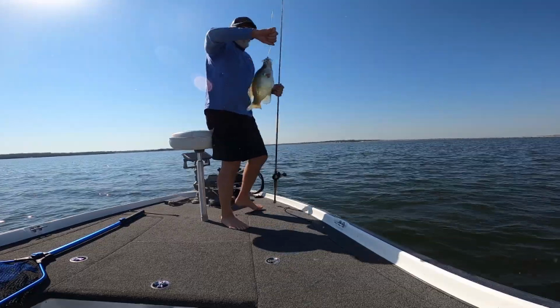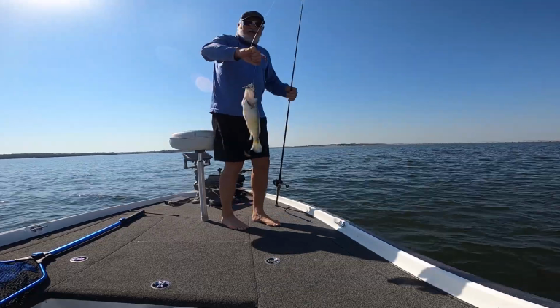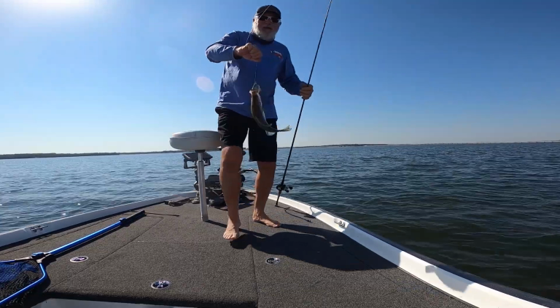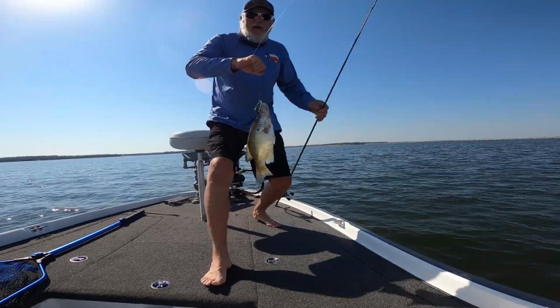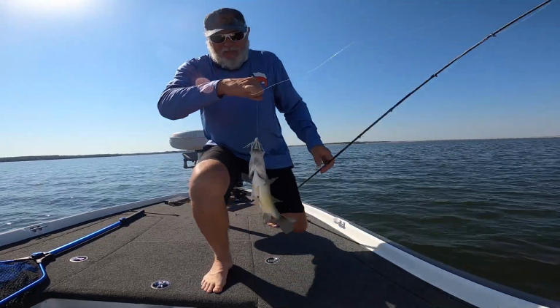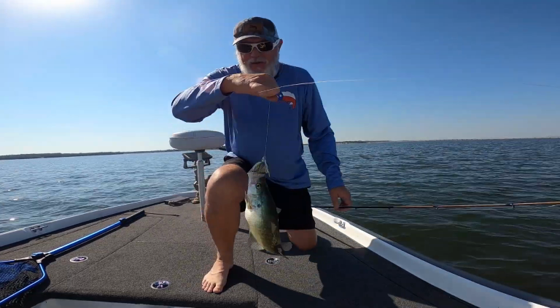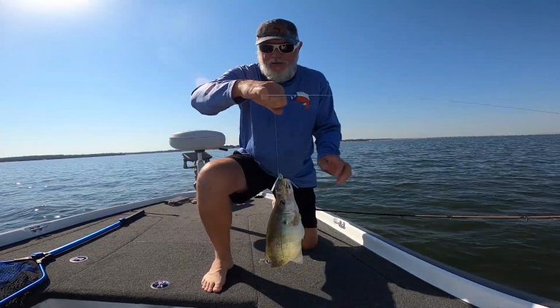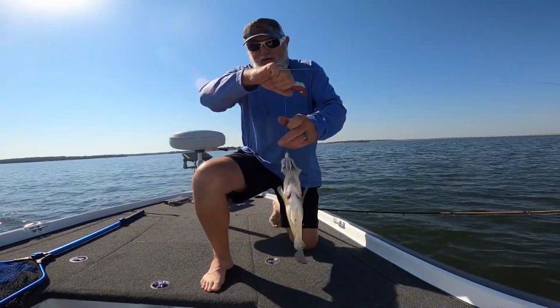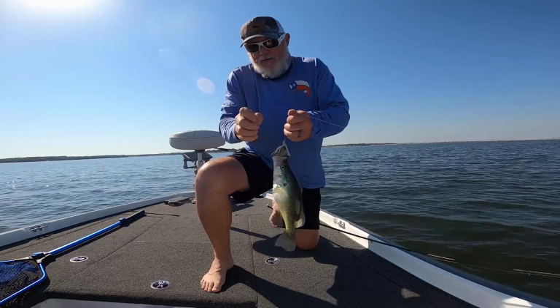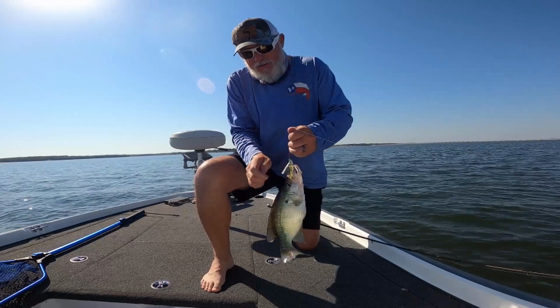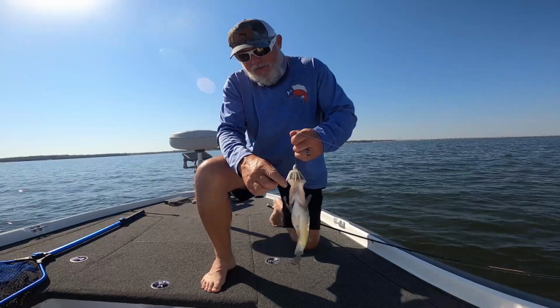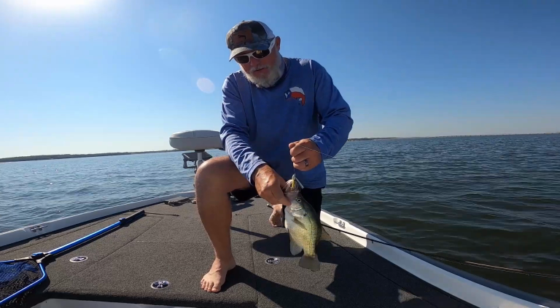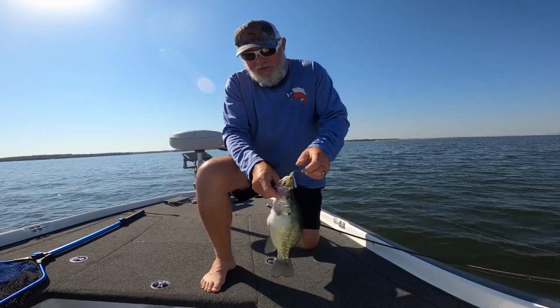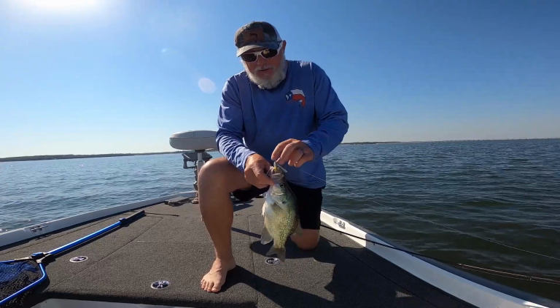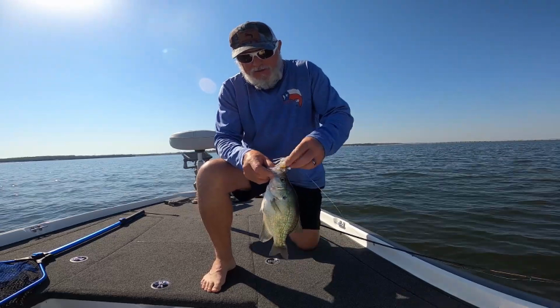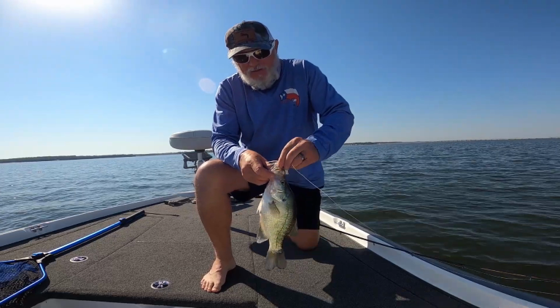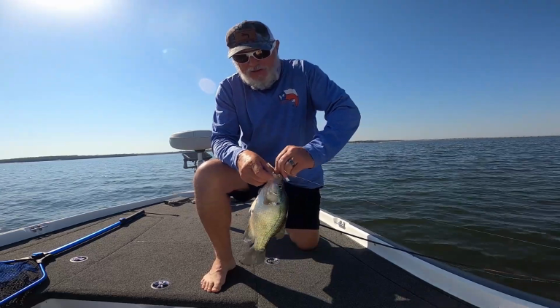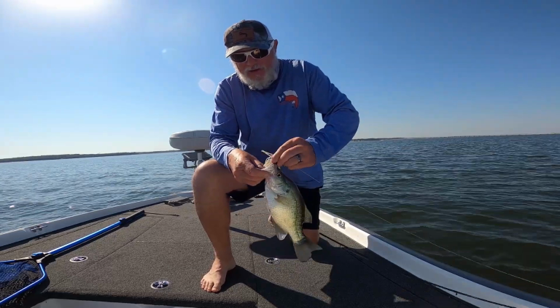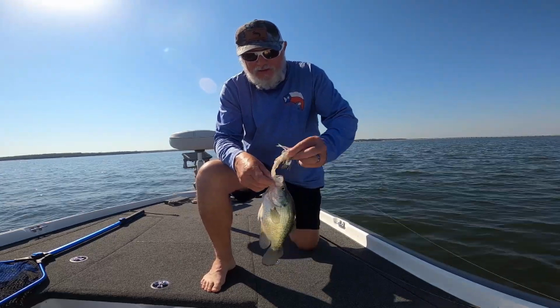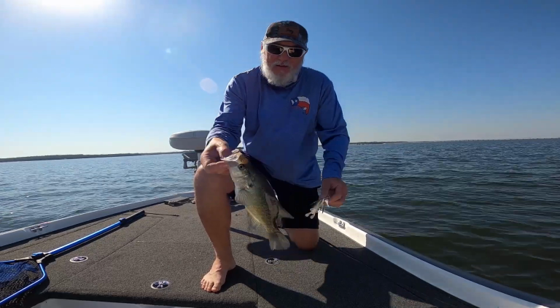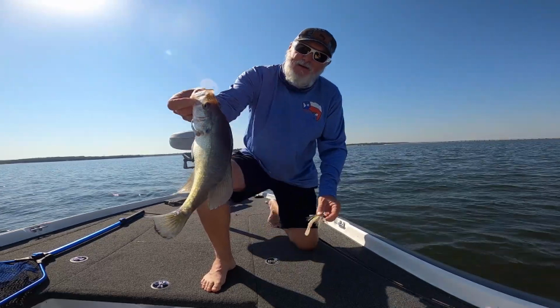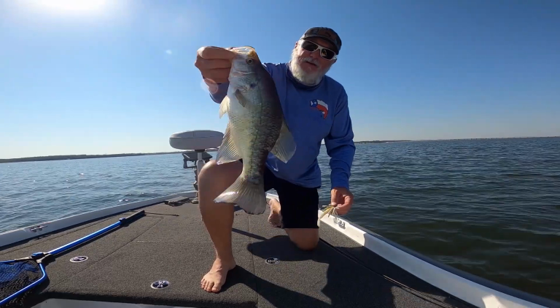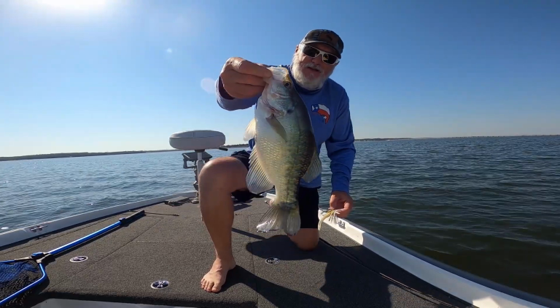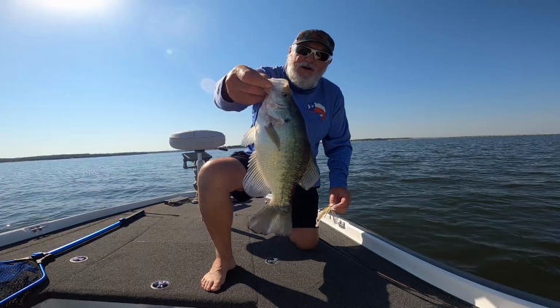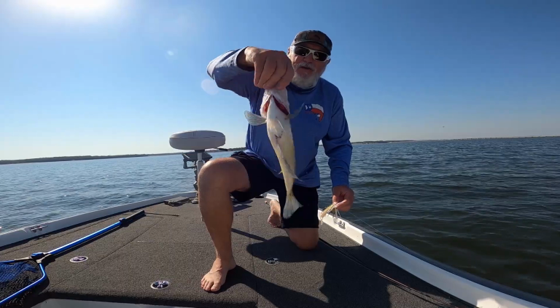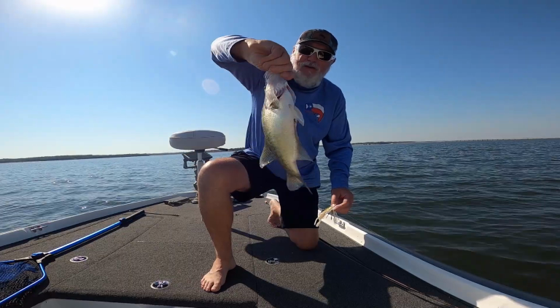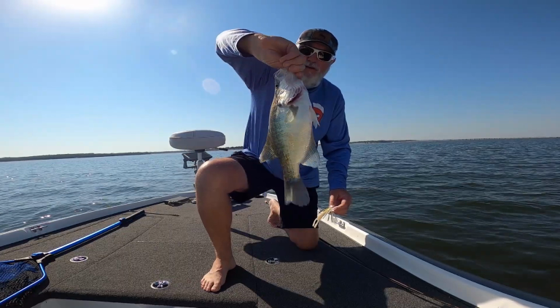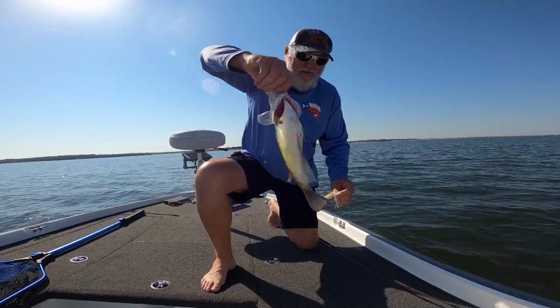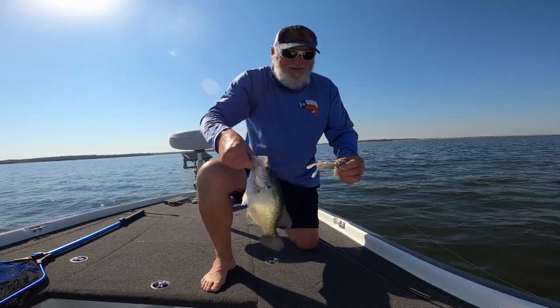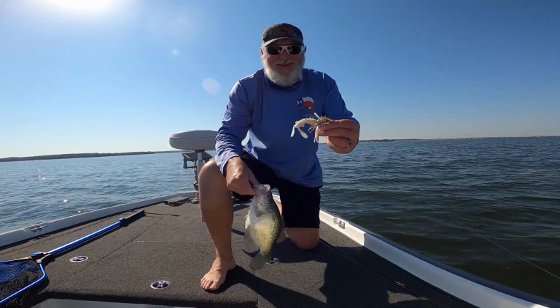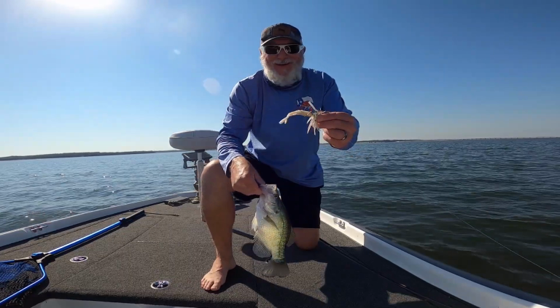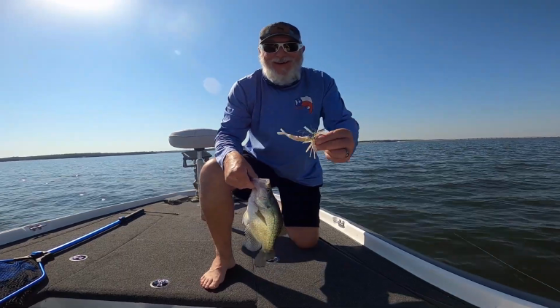Look at the size of that crappie — on a swim jig. Look at the size of that crappie! Let's try it again. Ha ha ha ha.